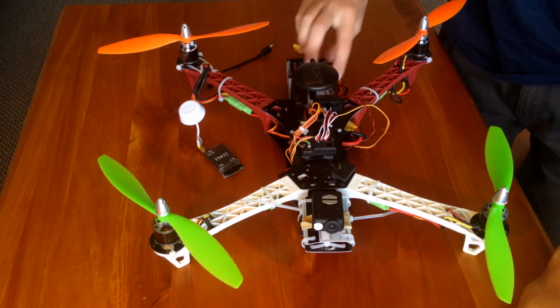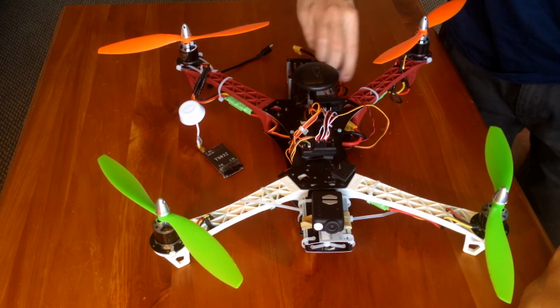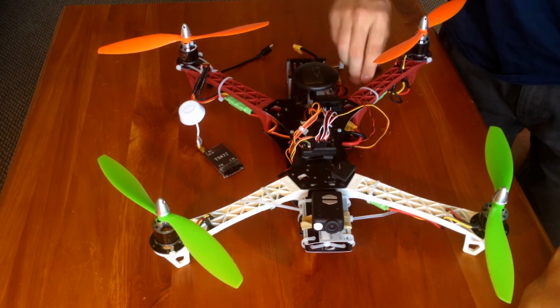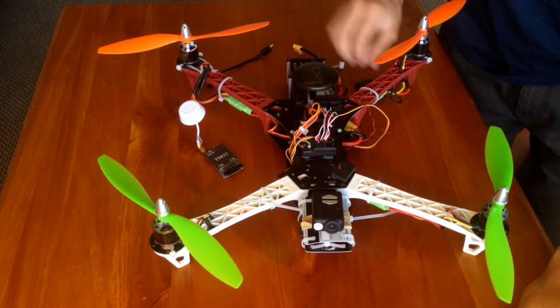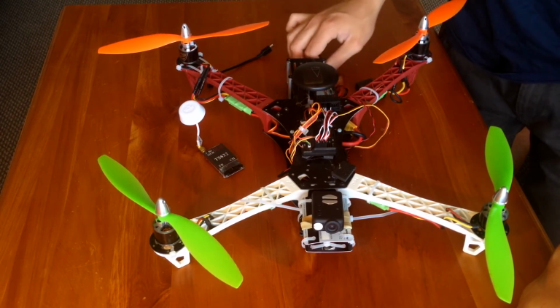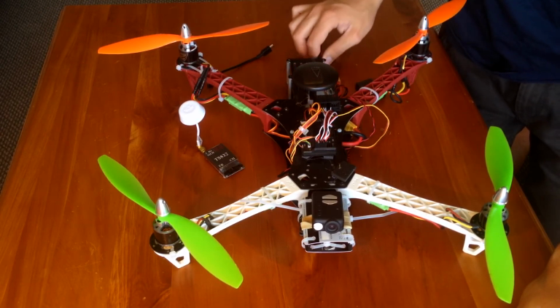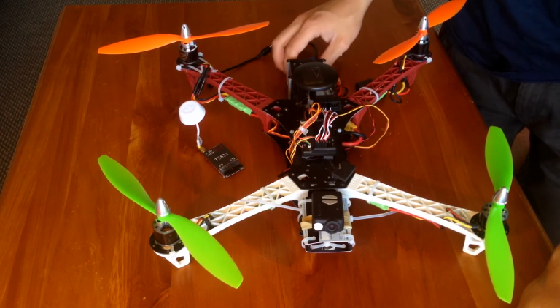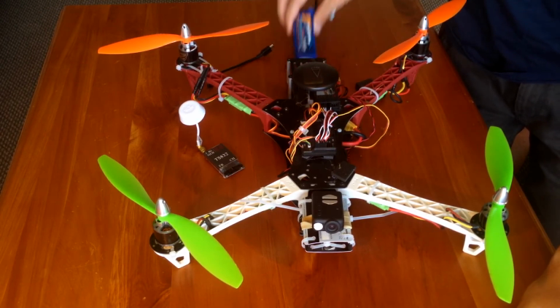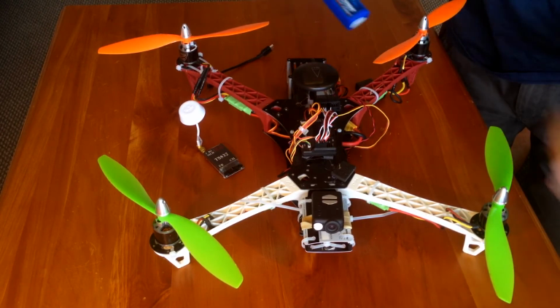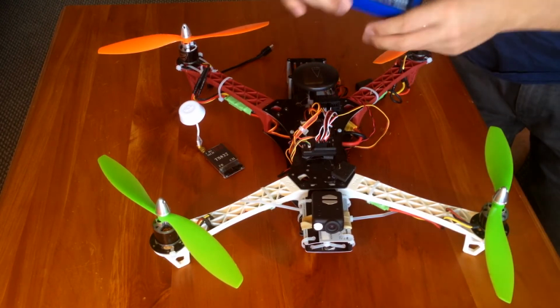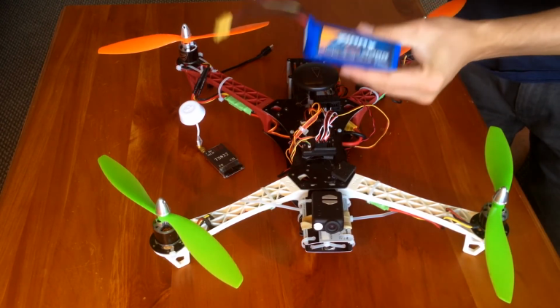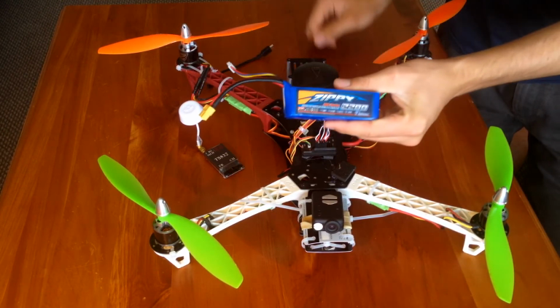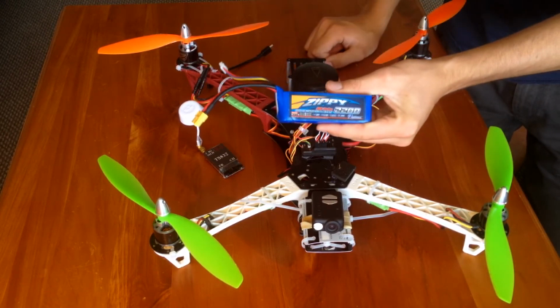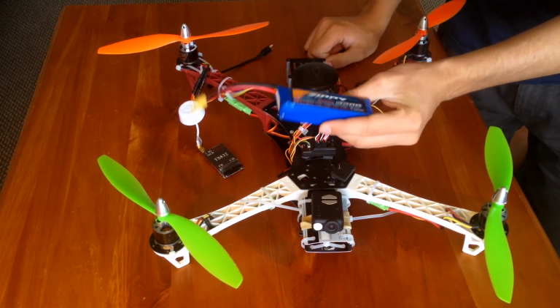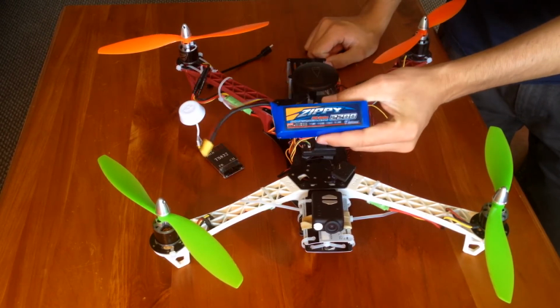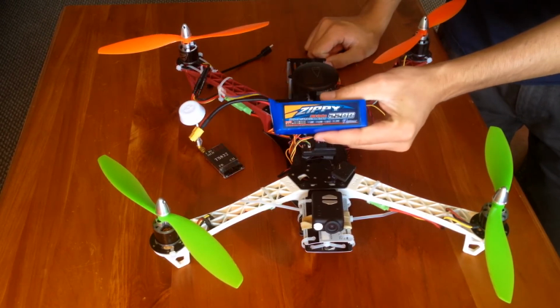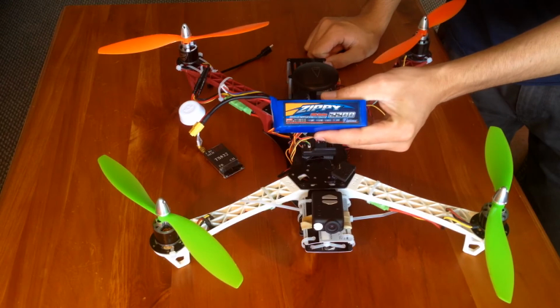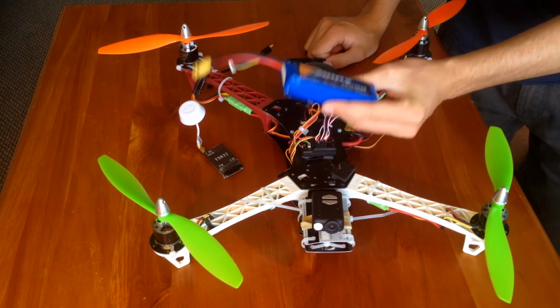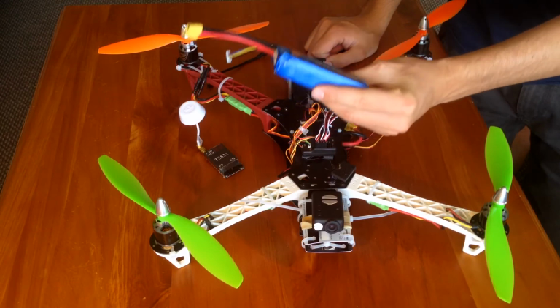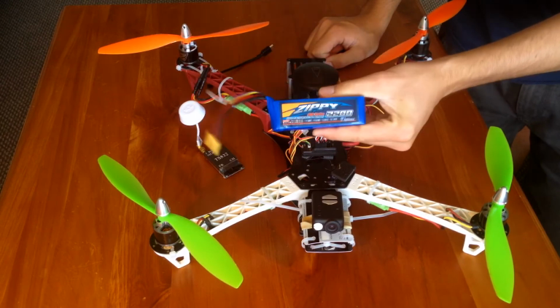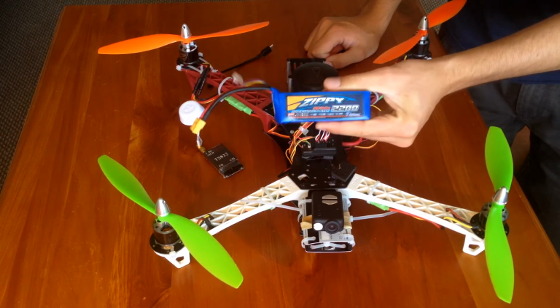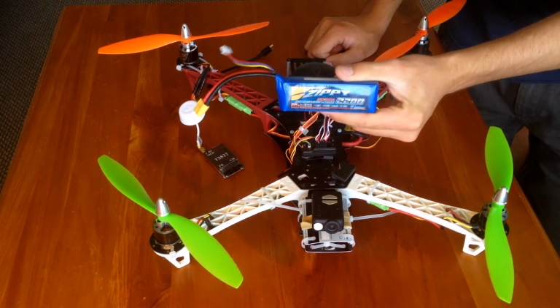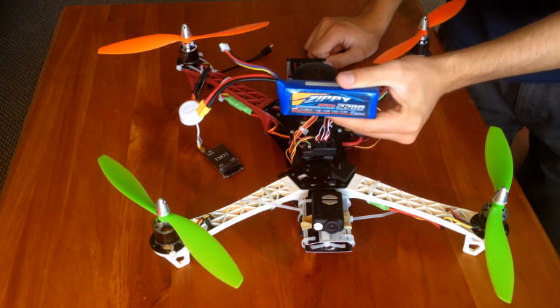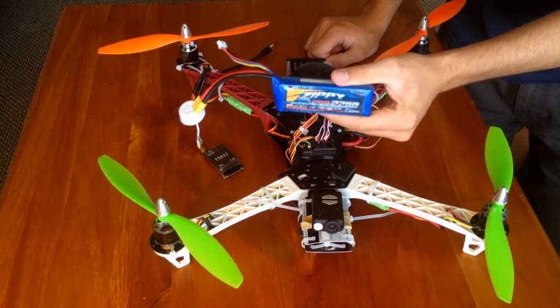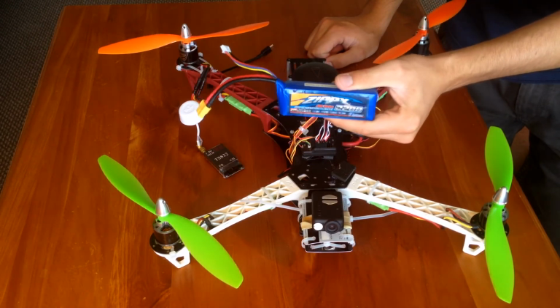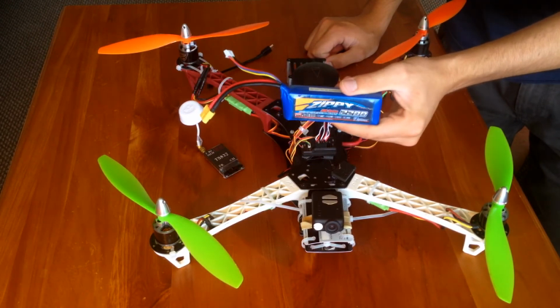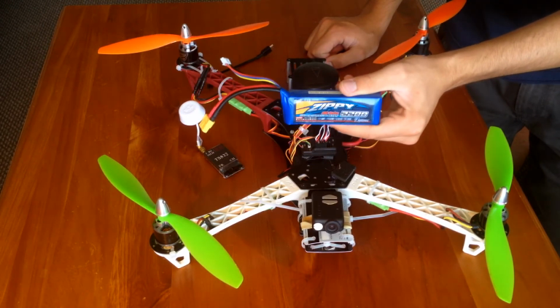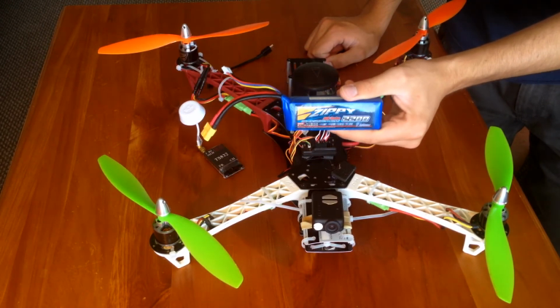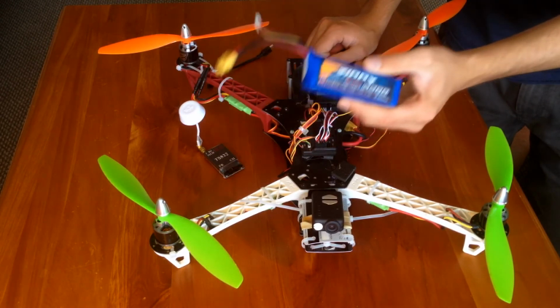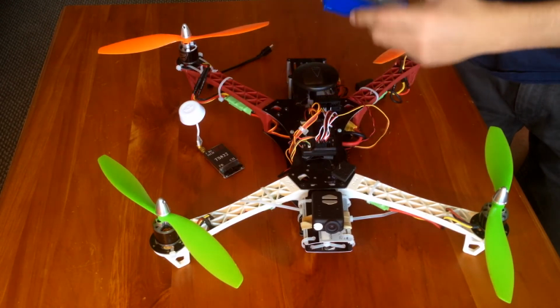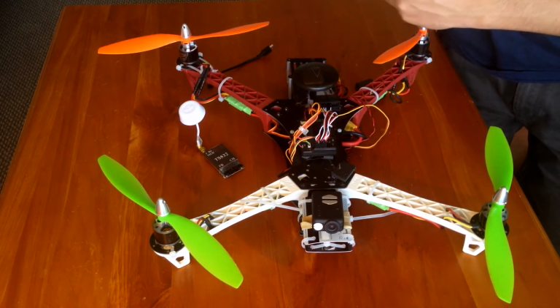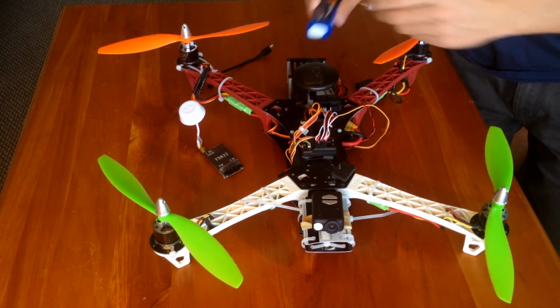For this I'm using a 2200mAh Zippy LiPo. I've got four of these and they seem to give me about eight minutes of flight time, which is reasonable.